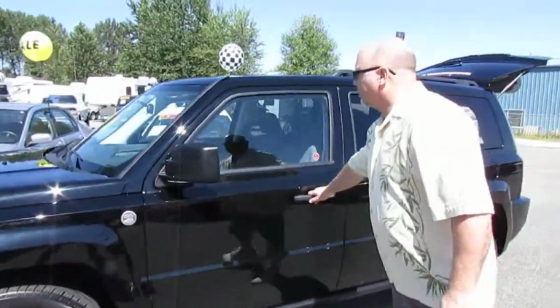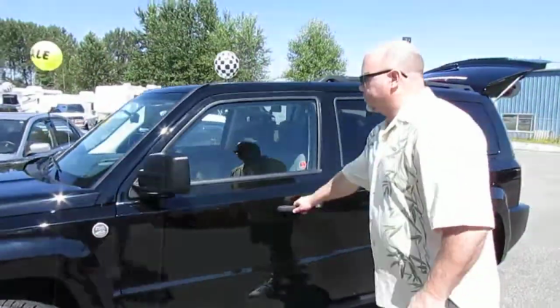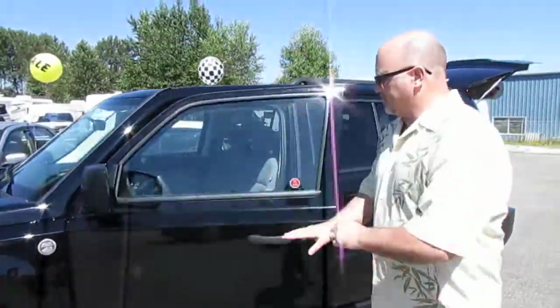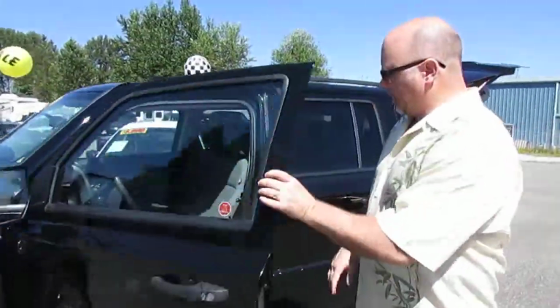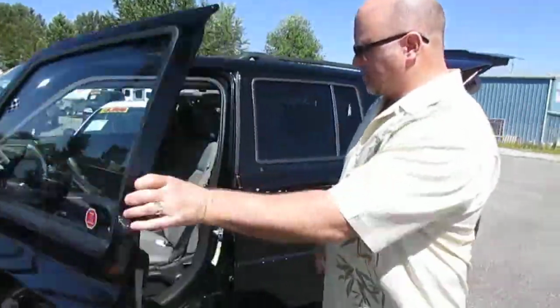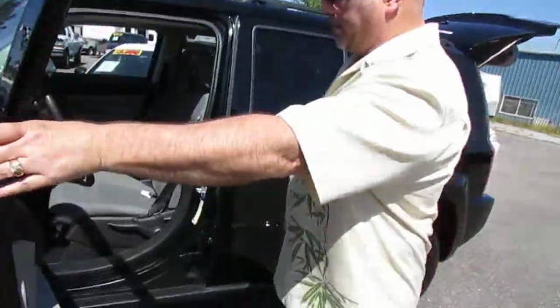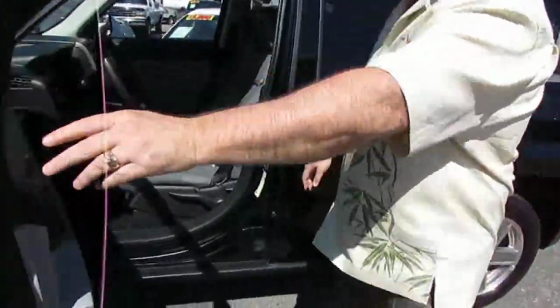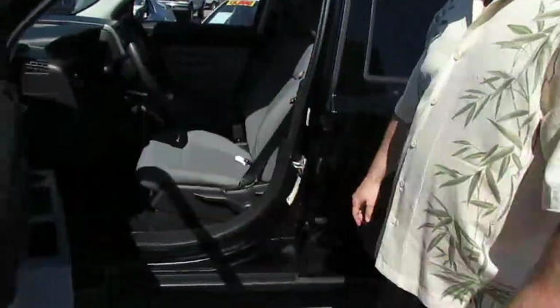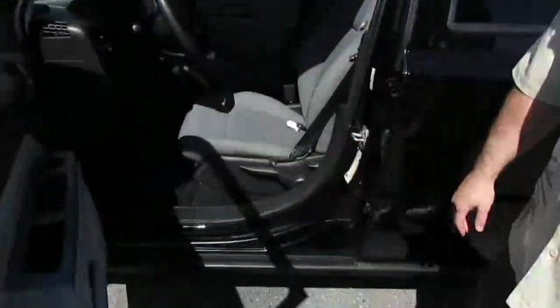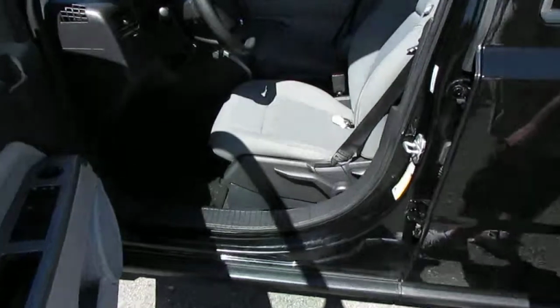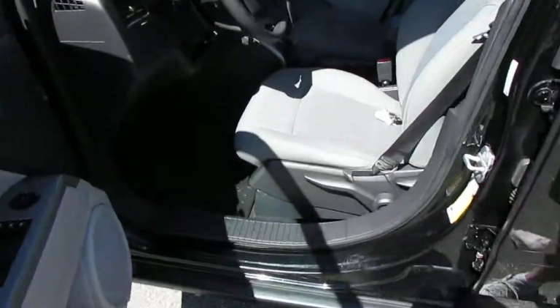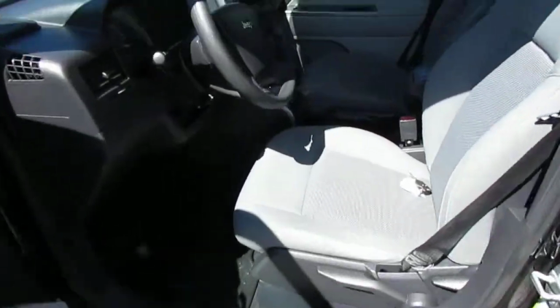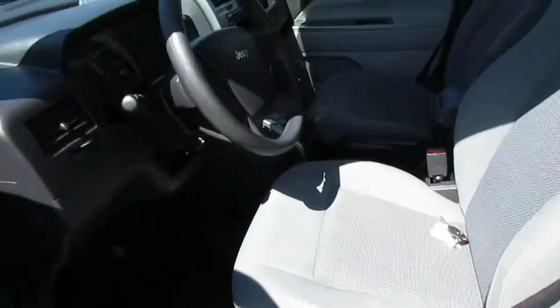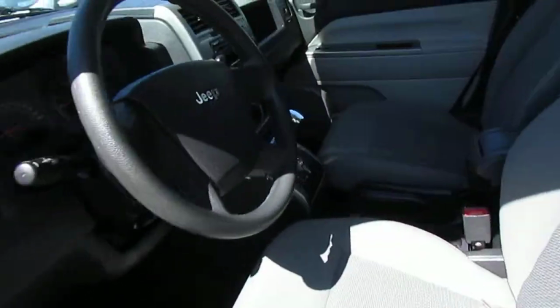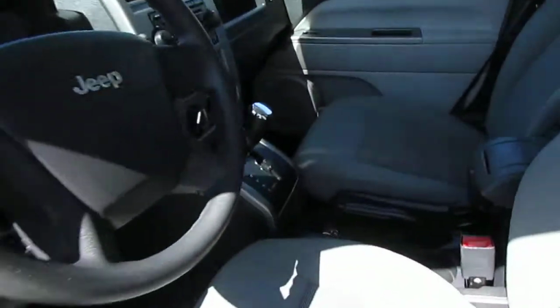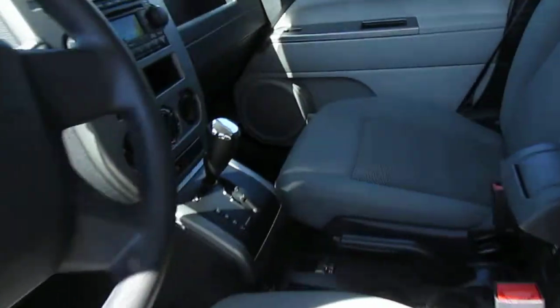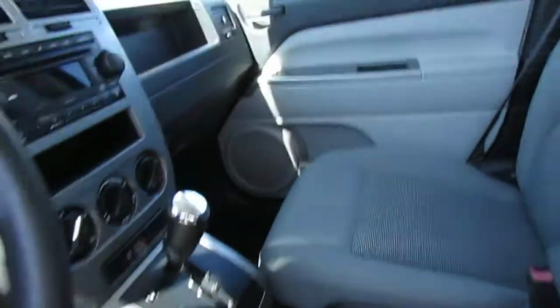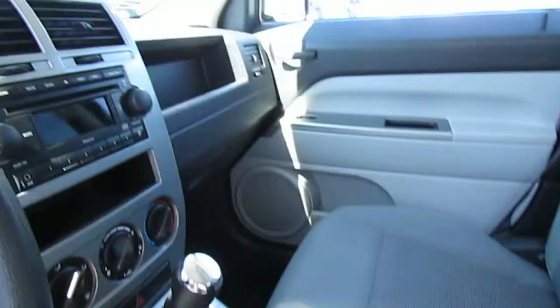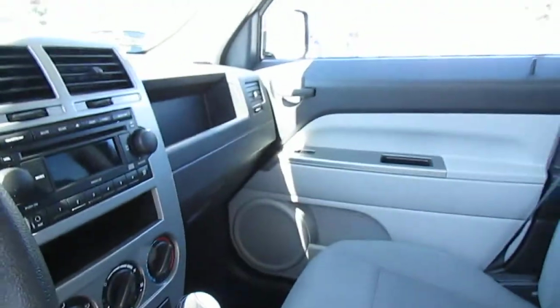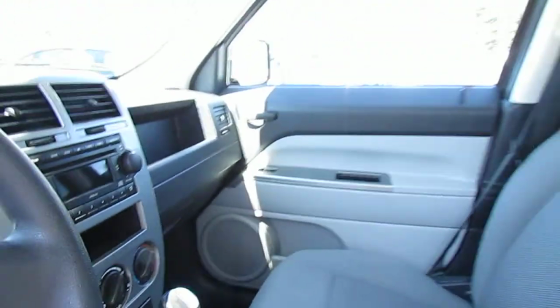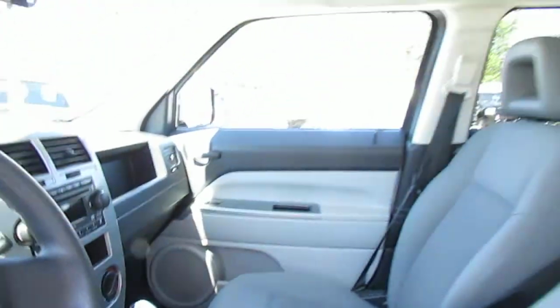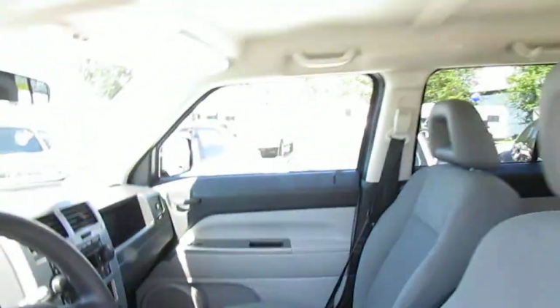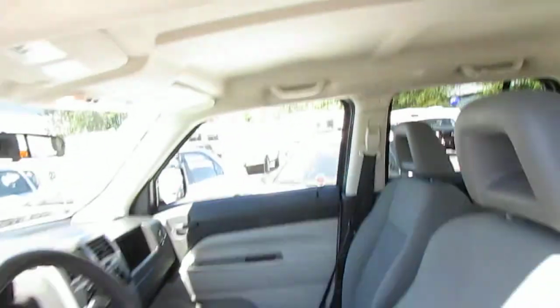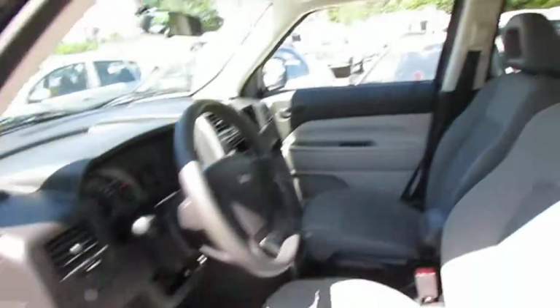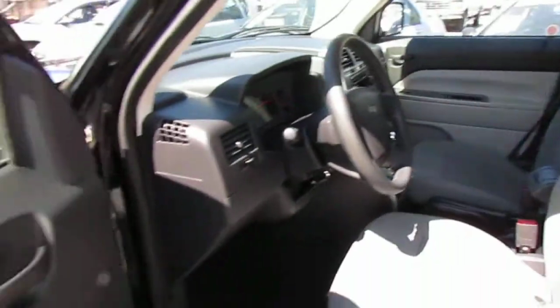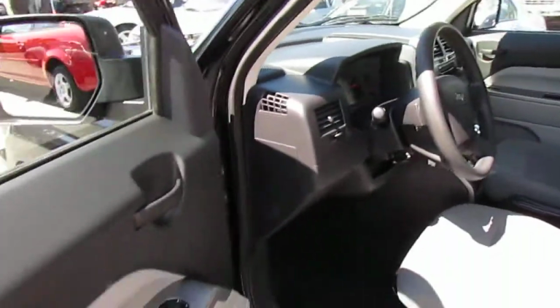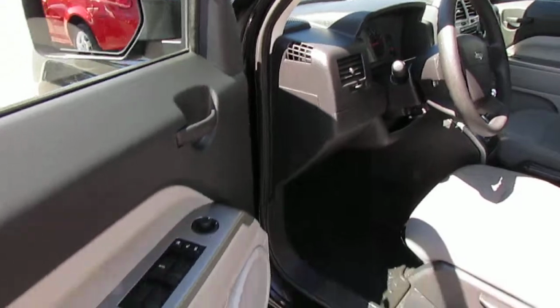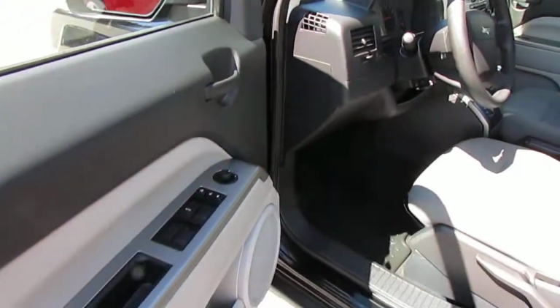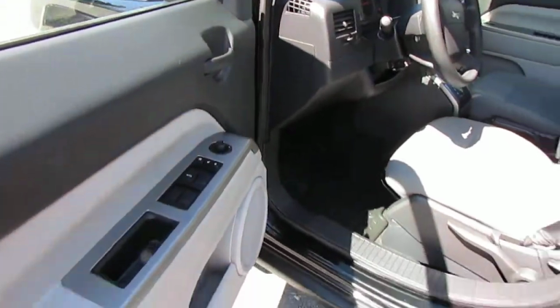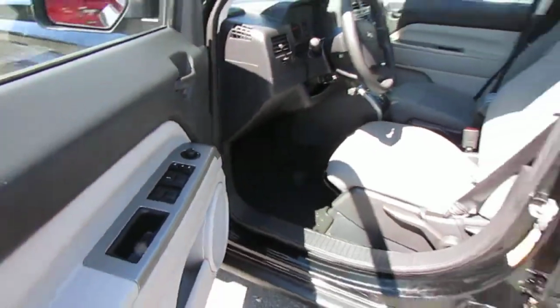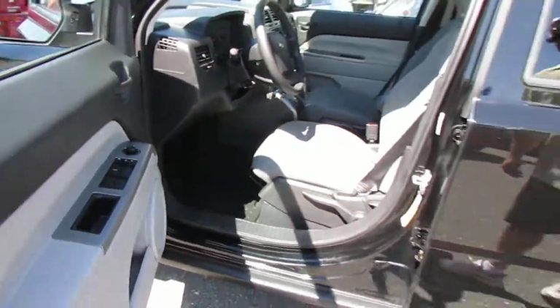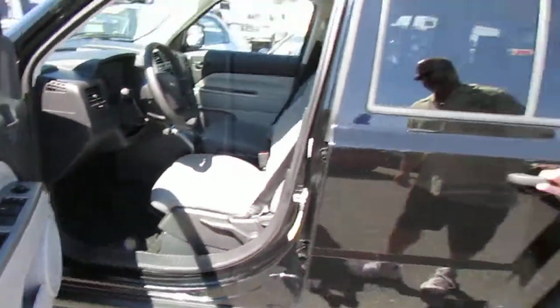You'll see inside it's got air, tilt, cruise, windows, locks, and power mirrors. It also has the Duratec floor mats, front and back.